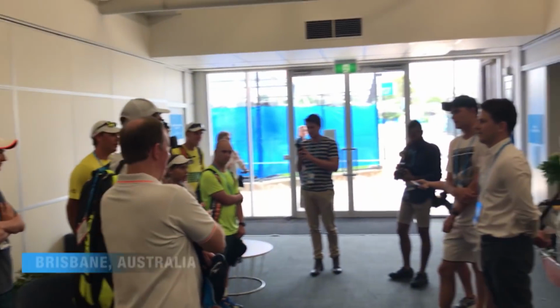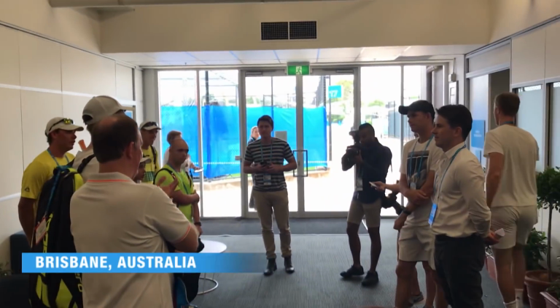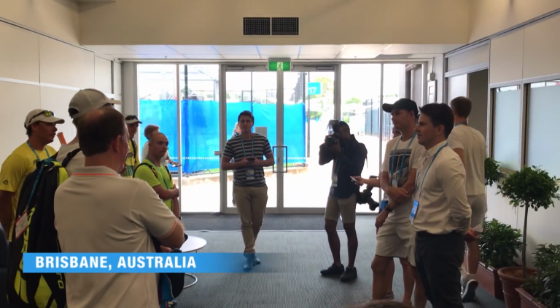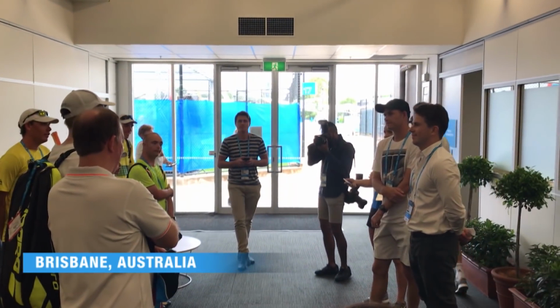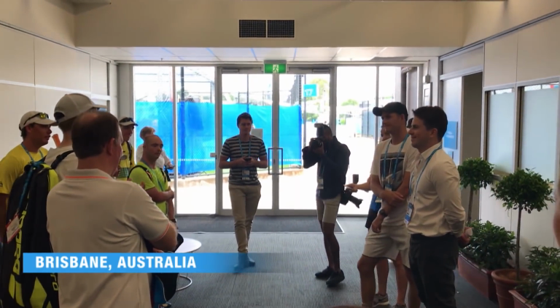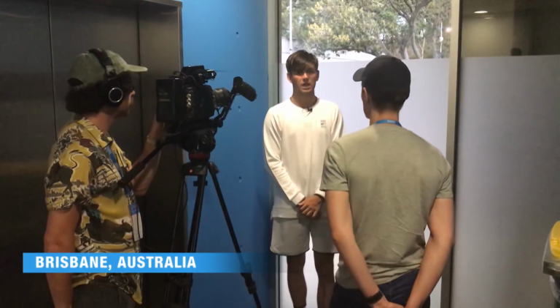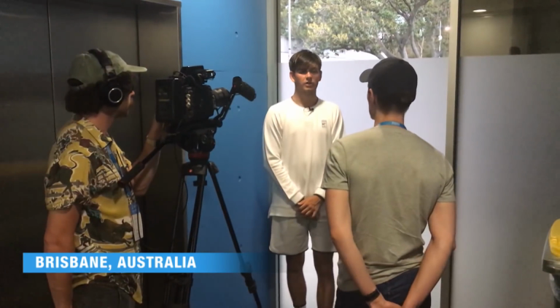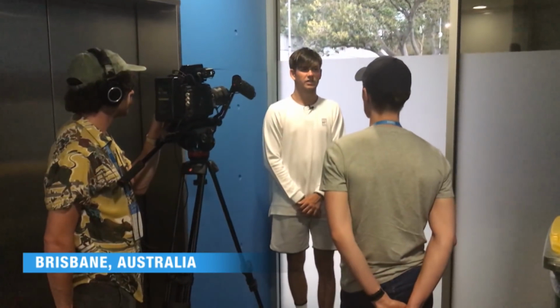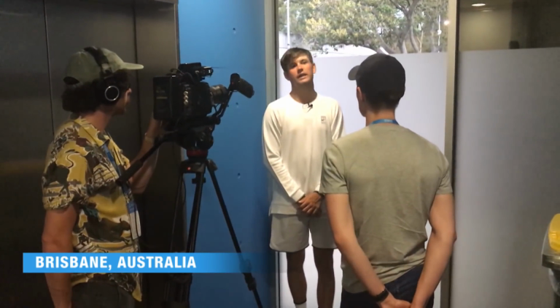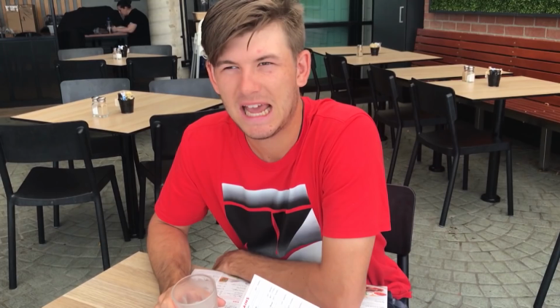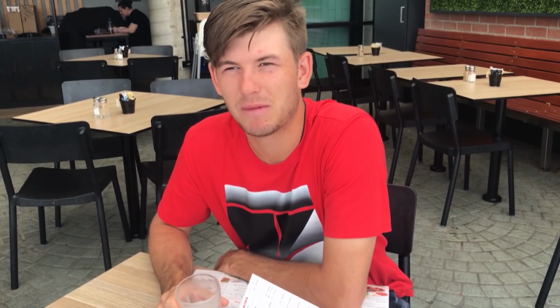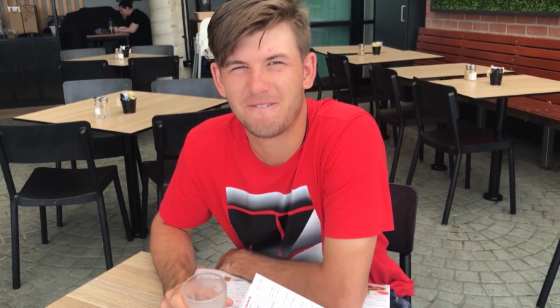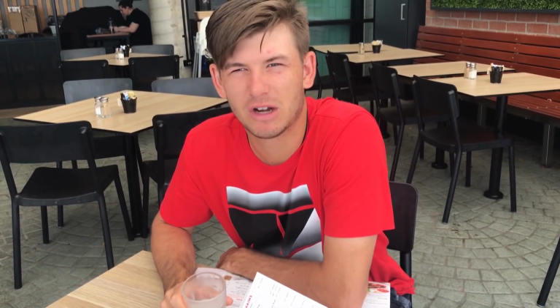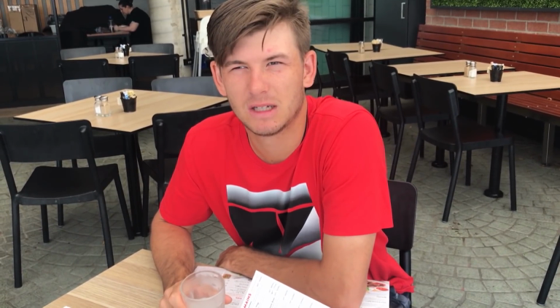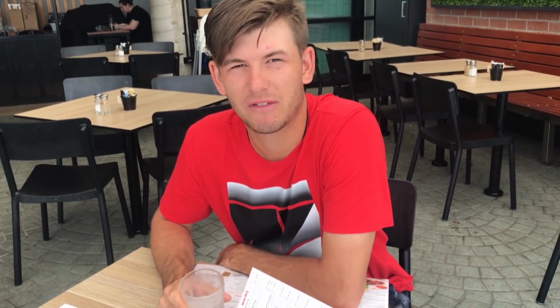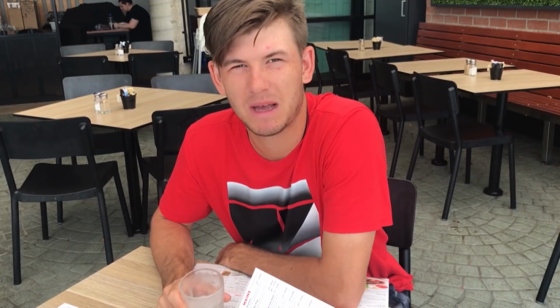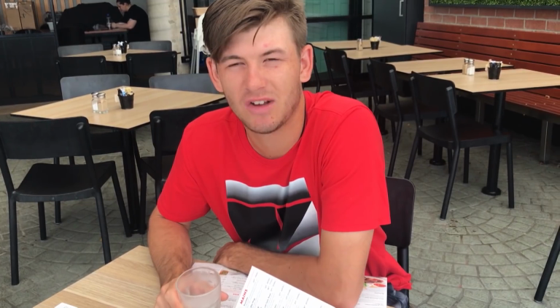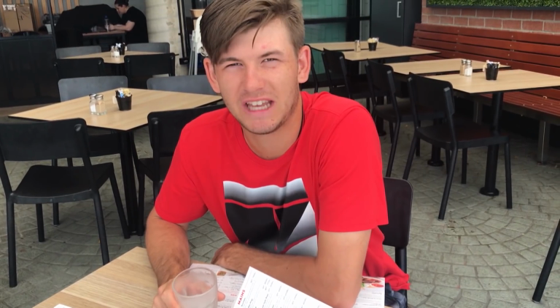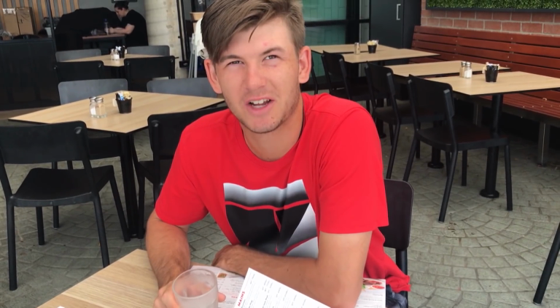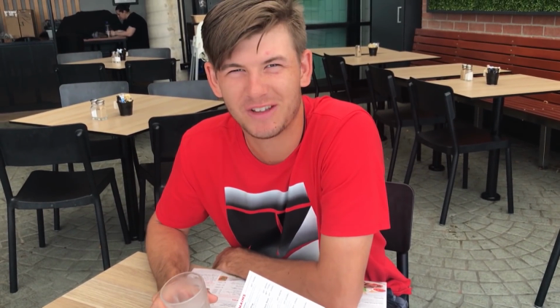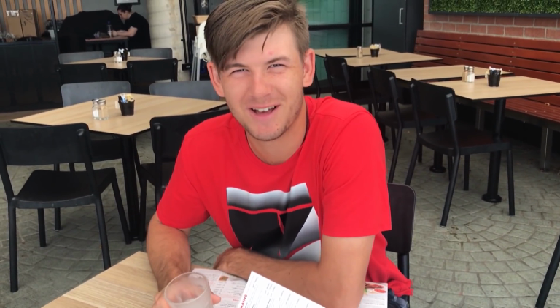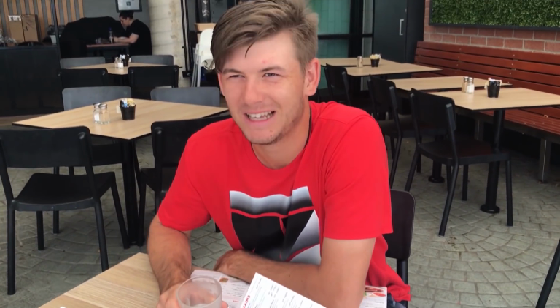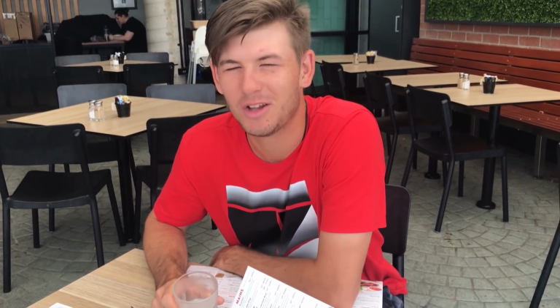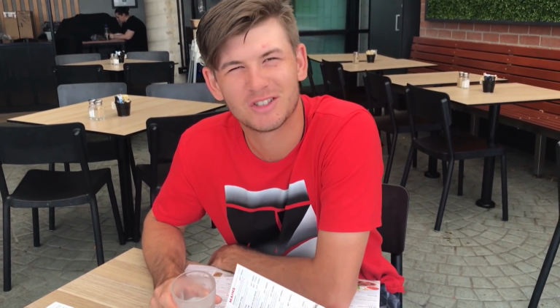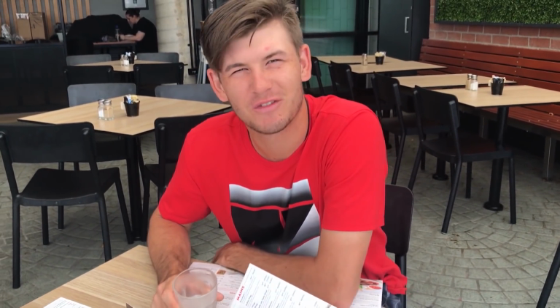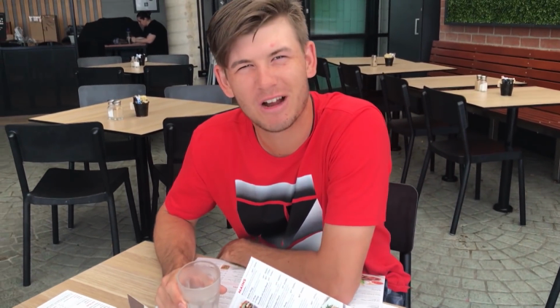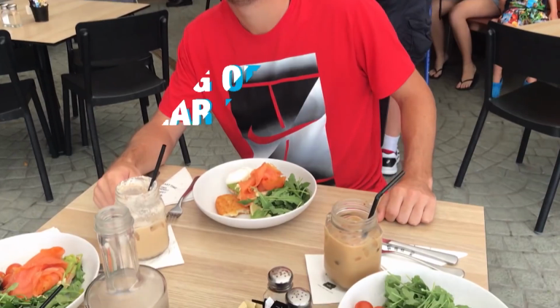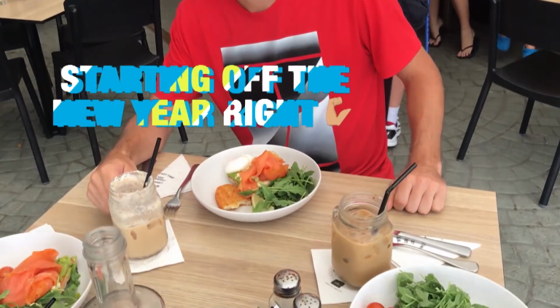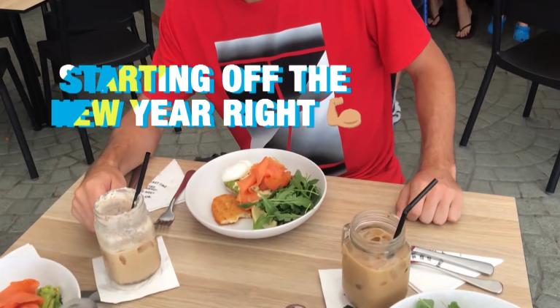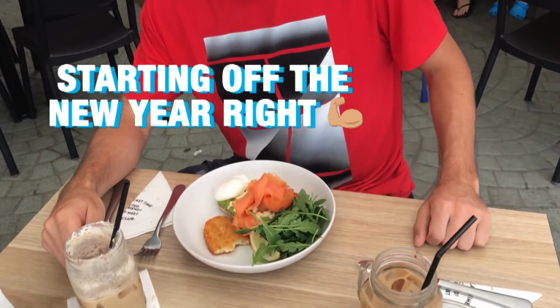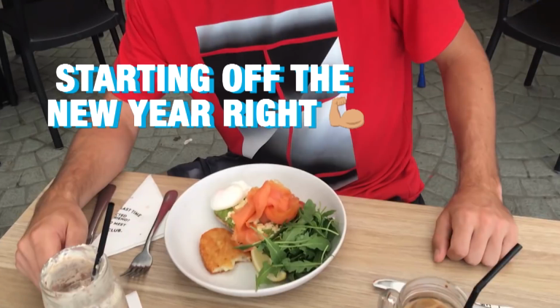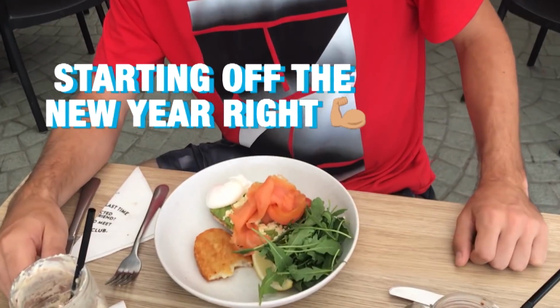So we're here in Brisbane, Australia, kicking off the year in Brisbane at one of my favorite breakfast spots of all year — Coffee Club. We're looking to start off the year right, having a nice, nutritious, balanced meal.